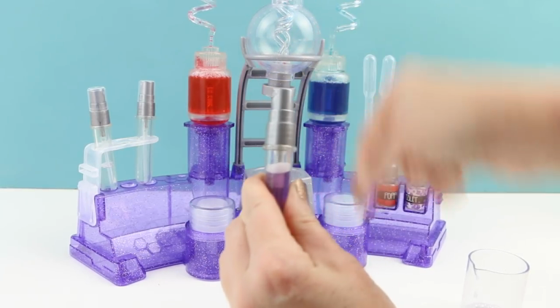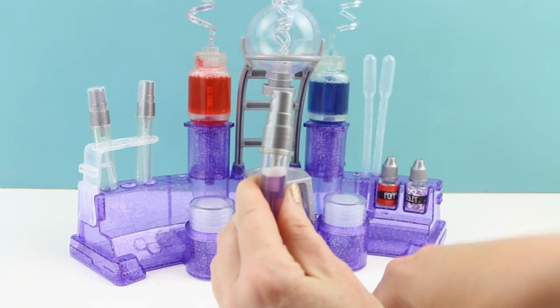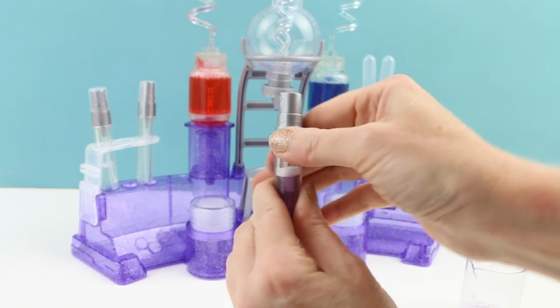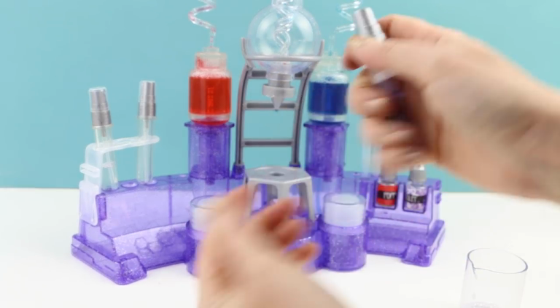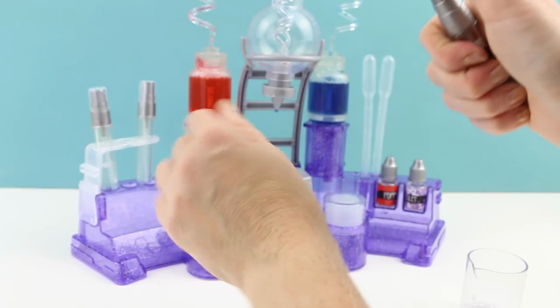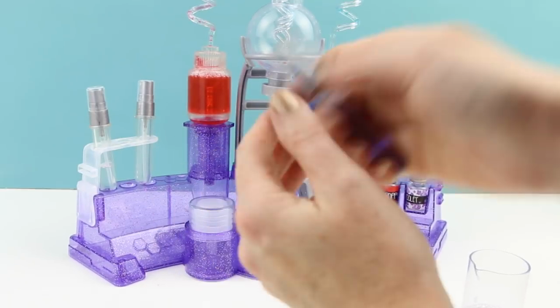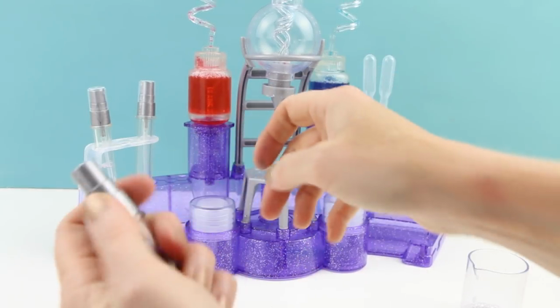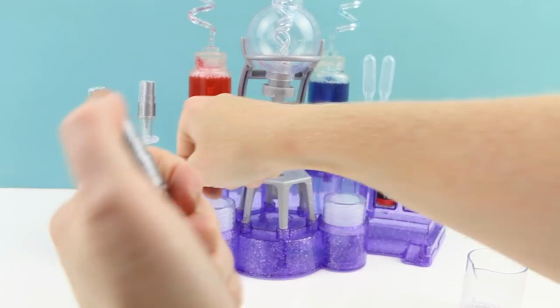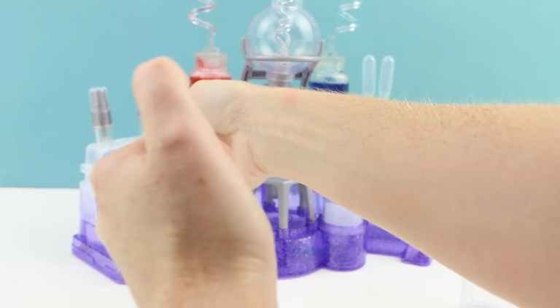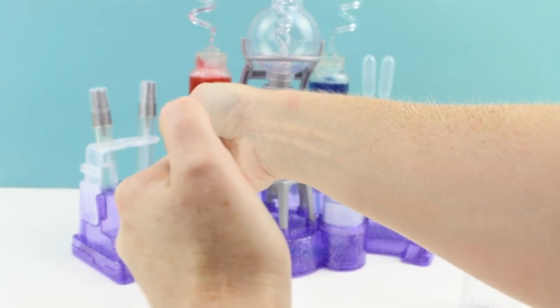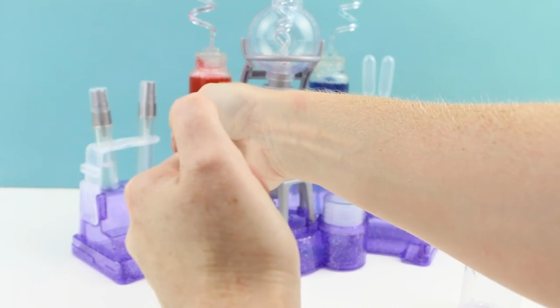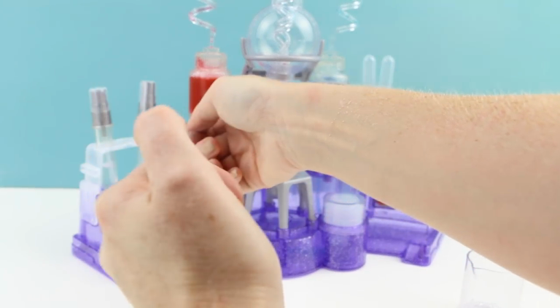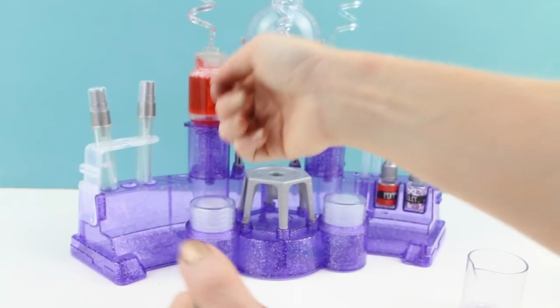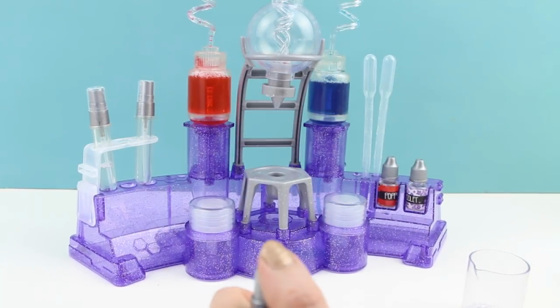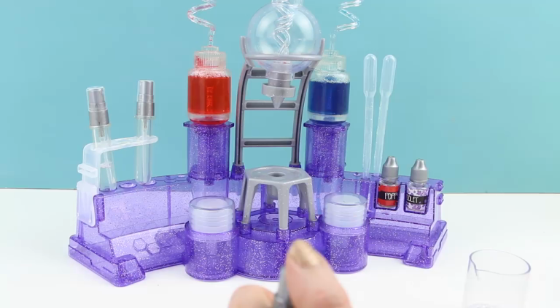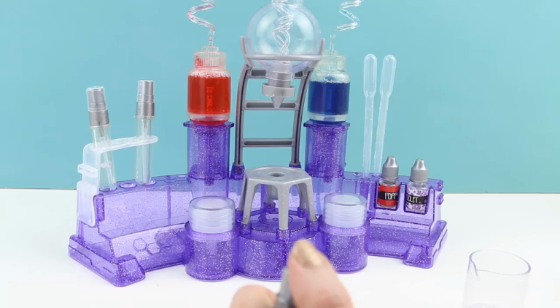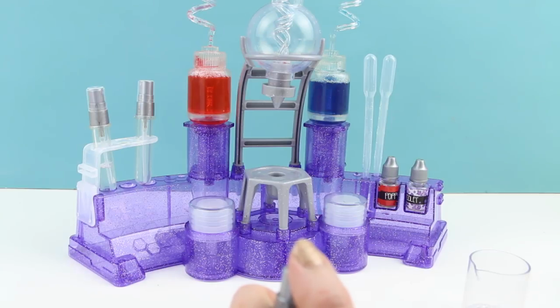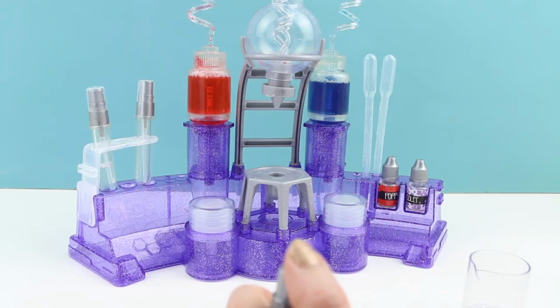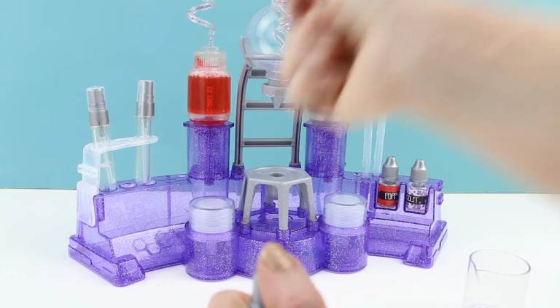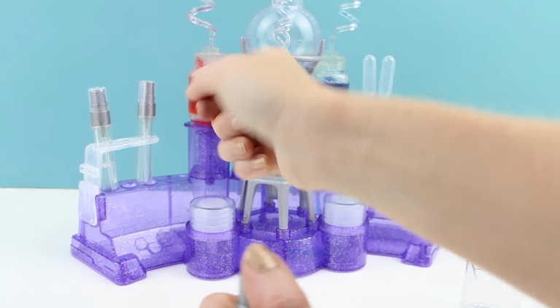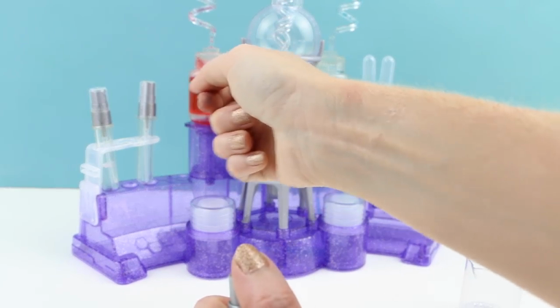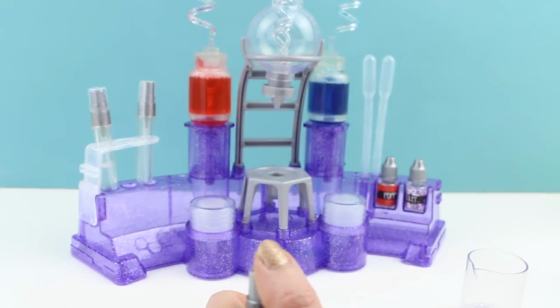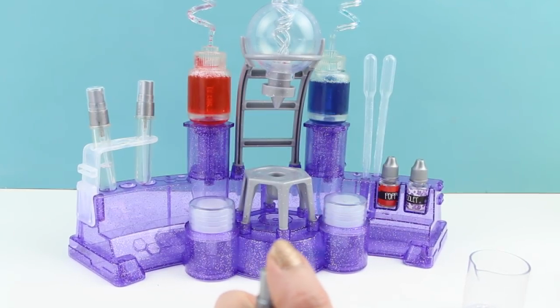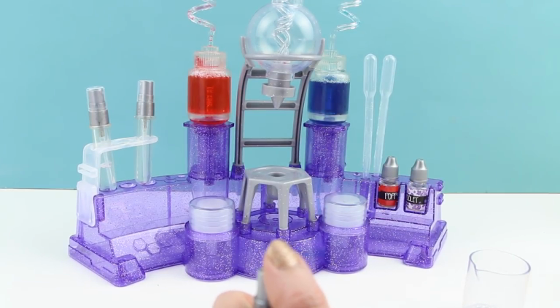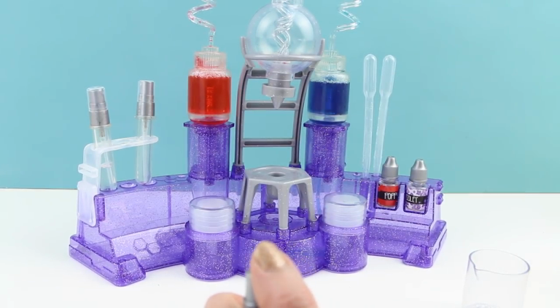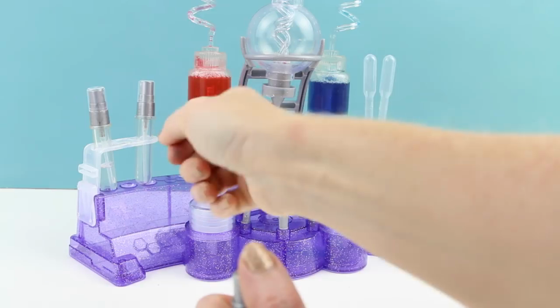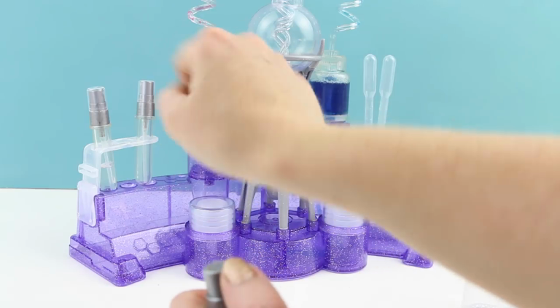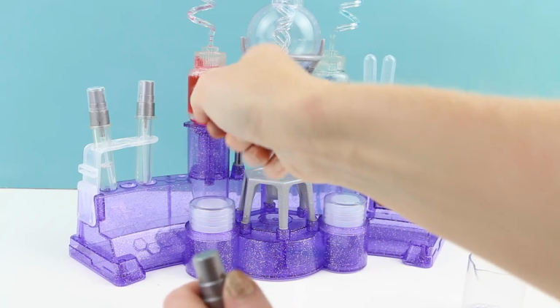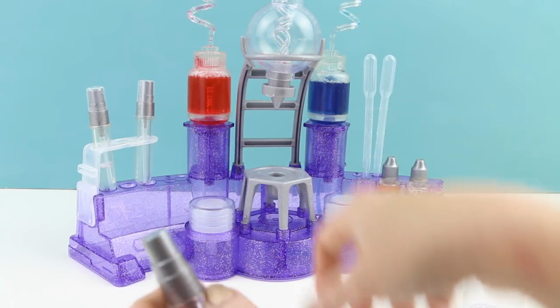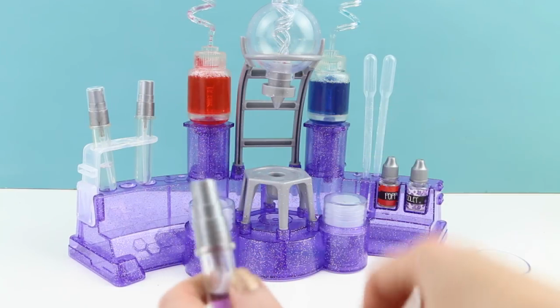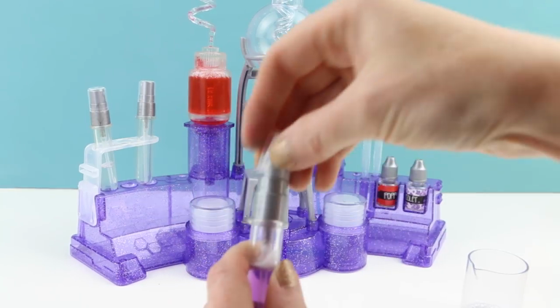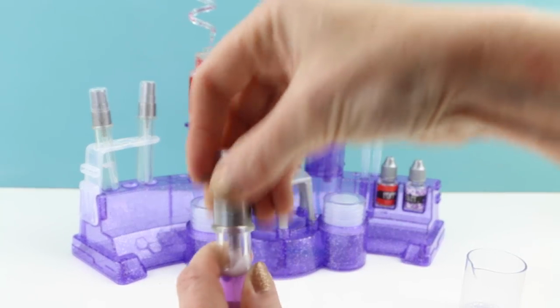Let's try this out on our other wrist. Oh, this one's really good — because I think I added more red, so this one's more fruity than floral. I like both of these, they smell really good.